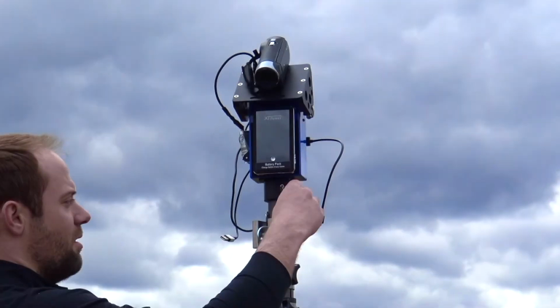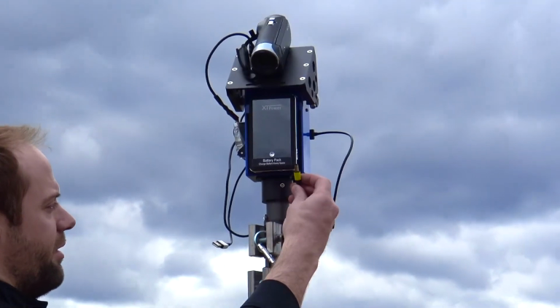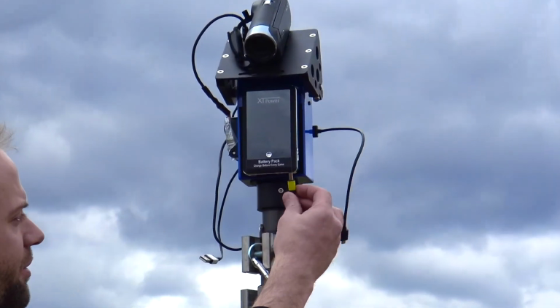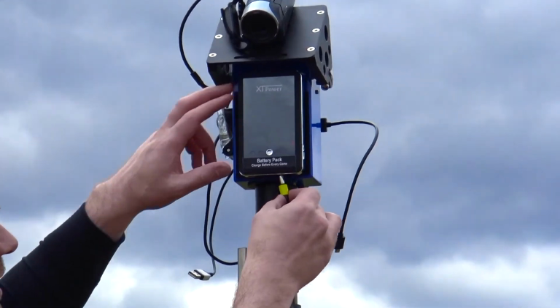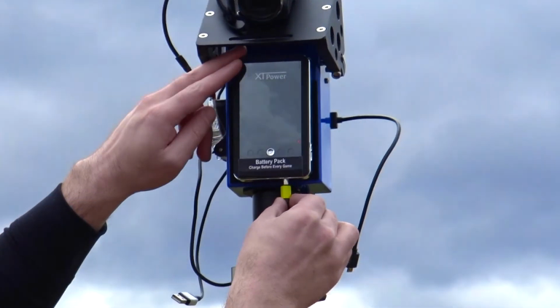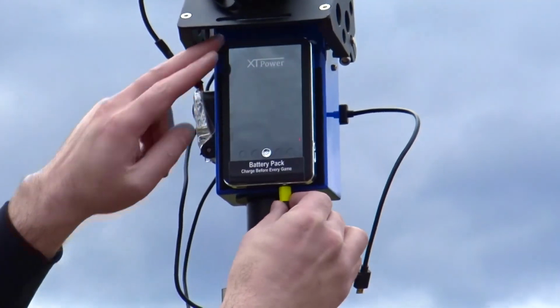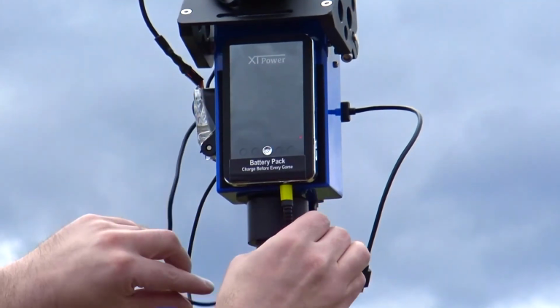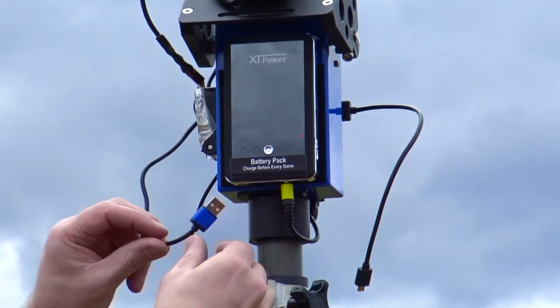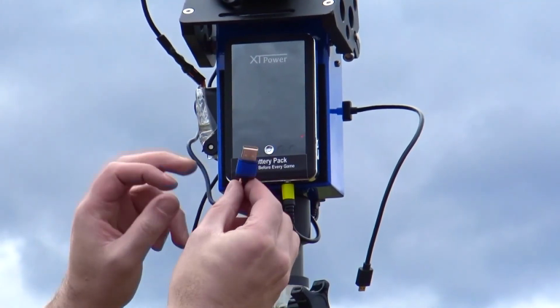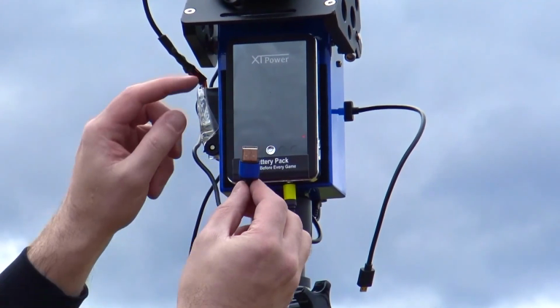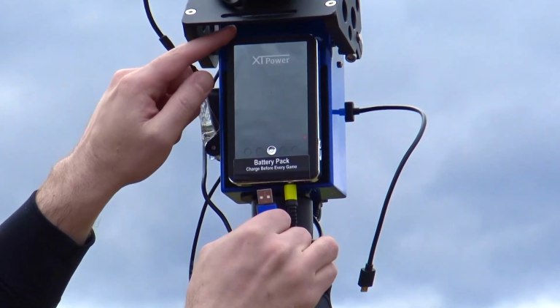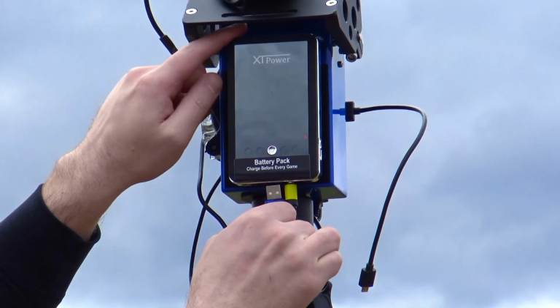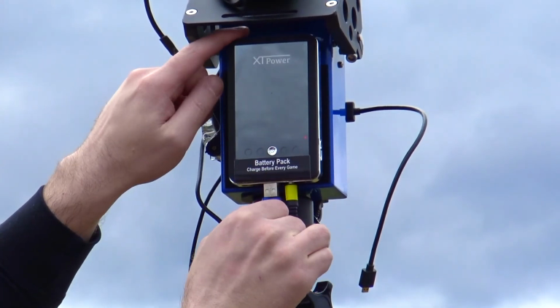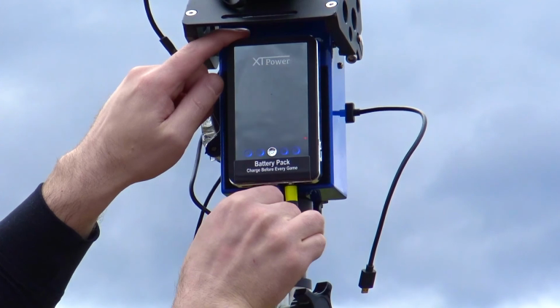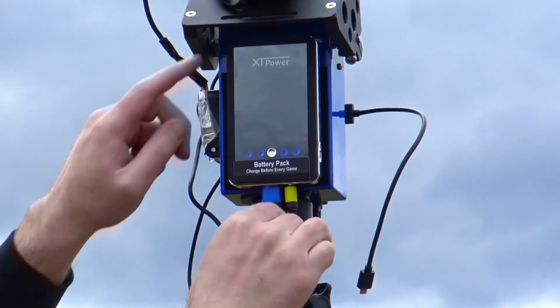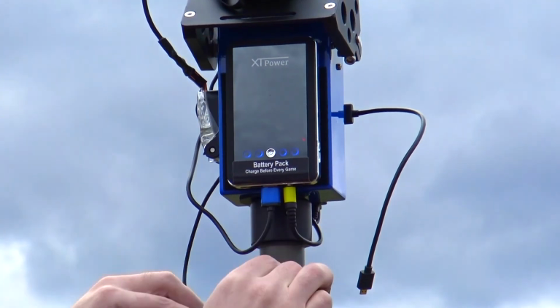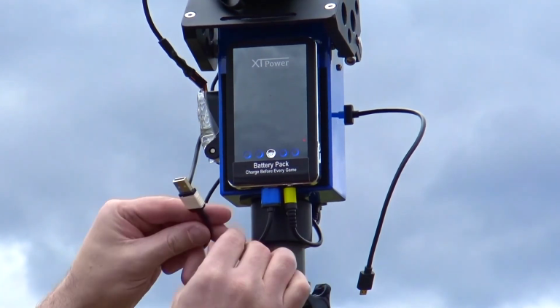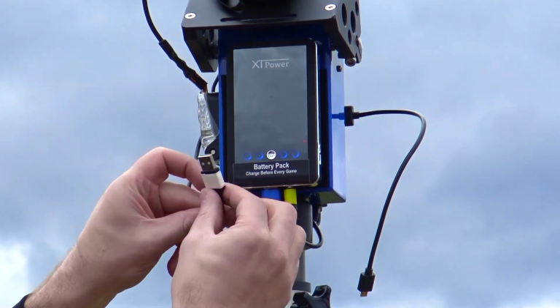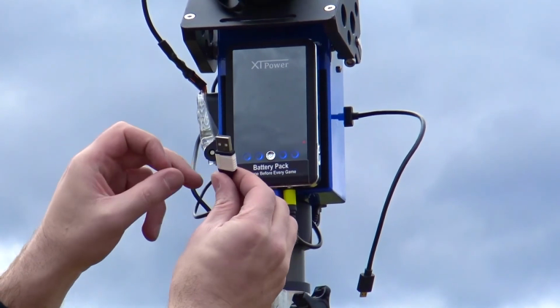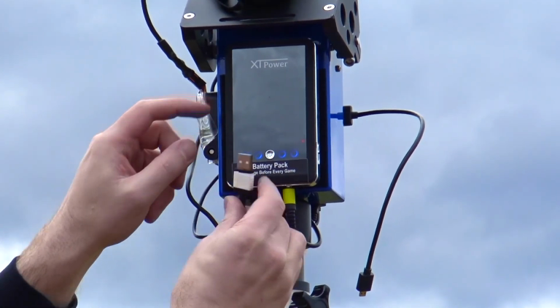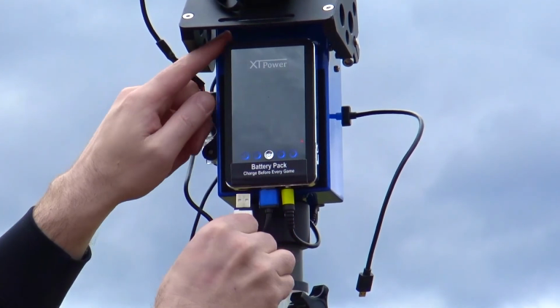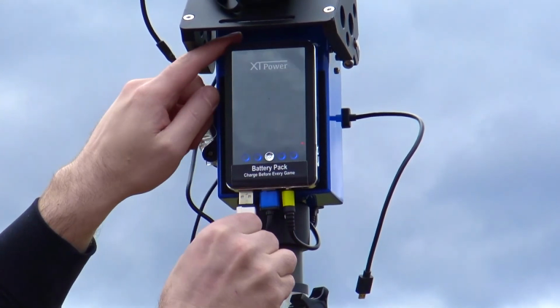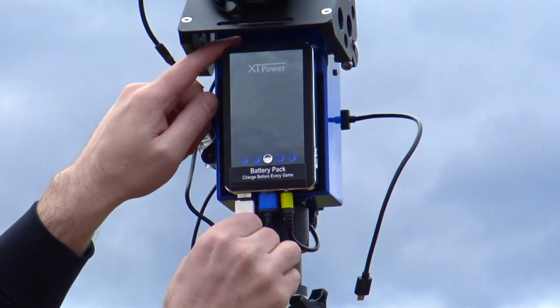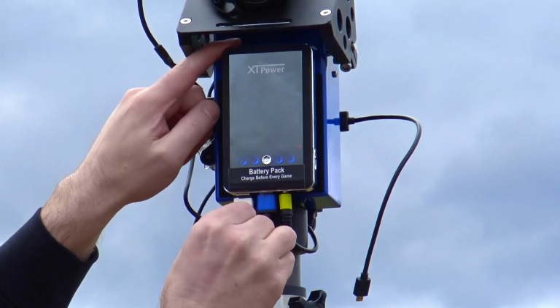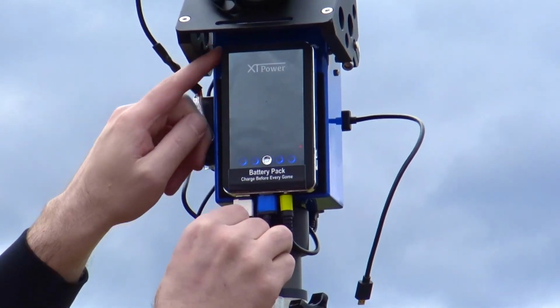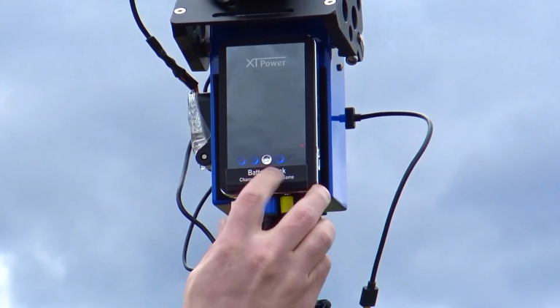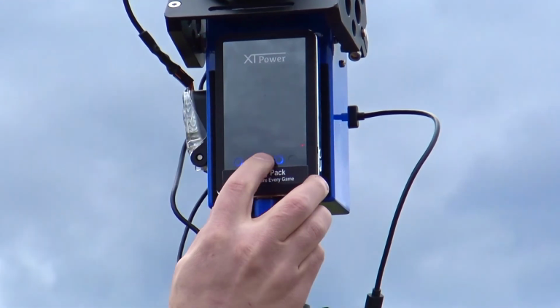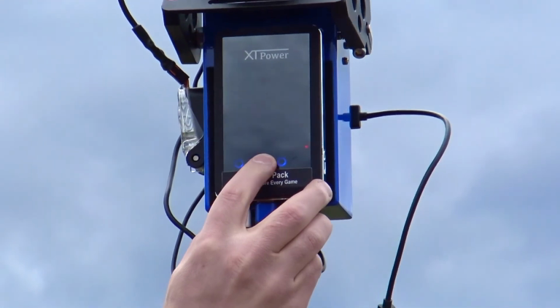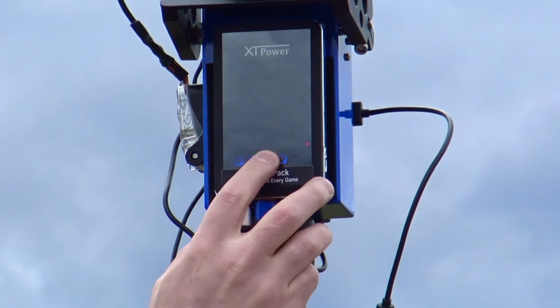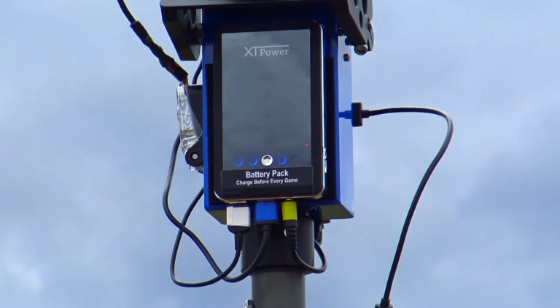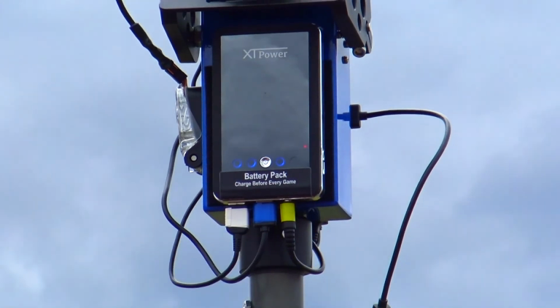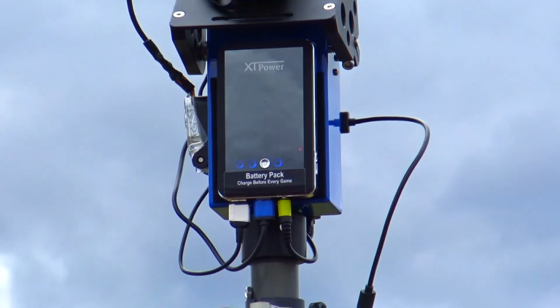Connect all three color-coded wires to the wireless head's battery as shown. These will power the internal computer, pan-tilt motors, and the camera. Then select the power button to activate the battery.